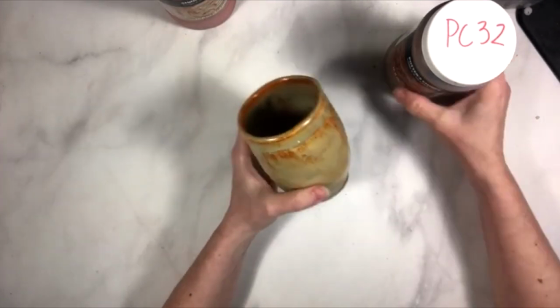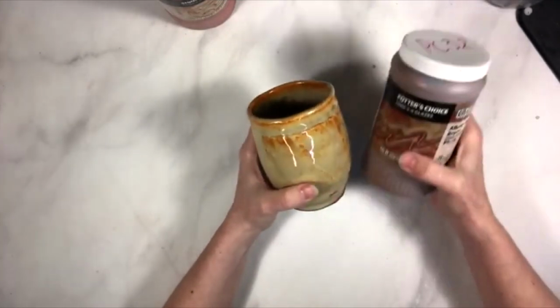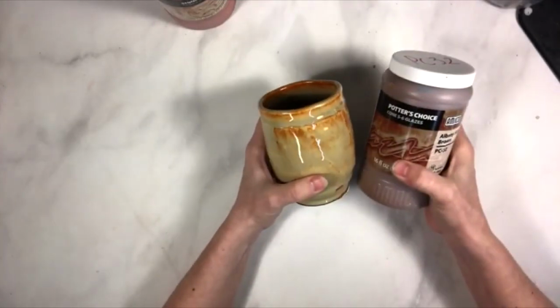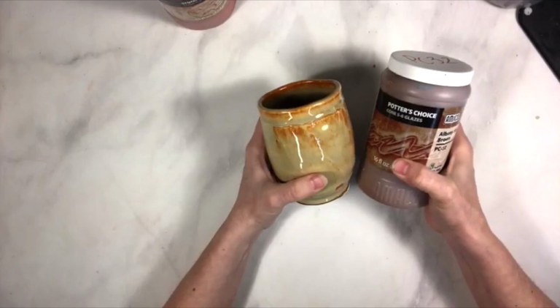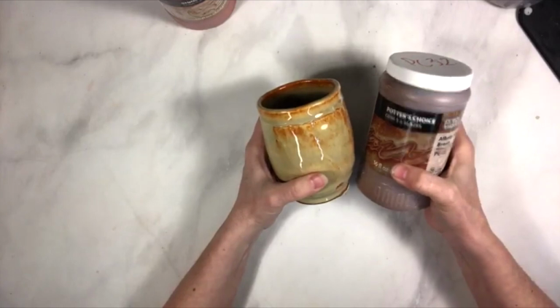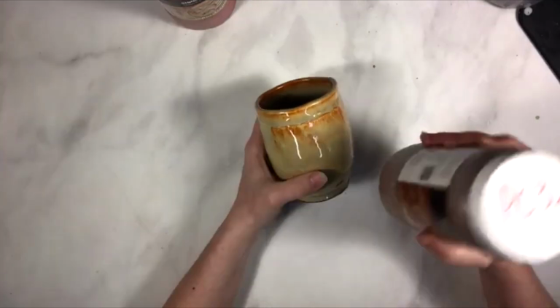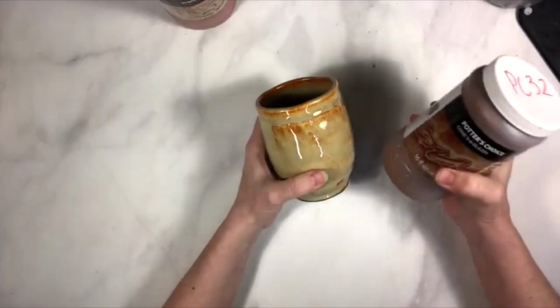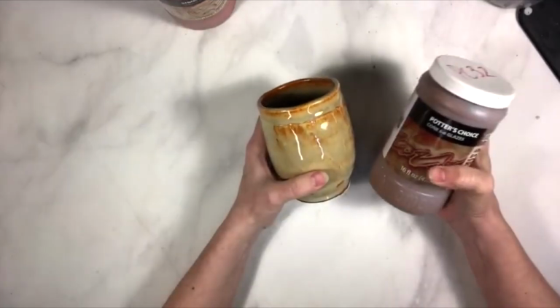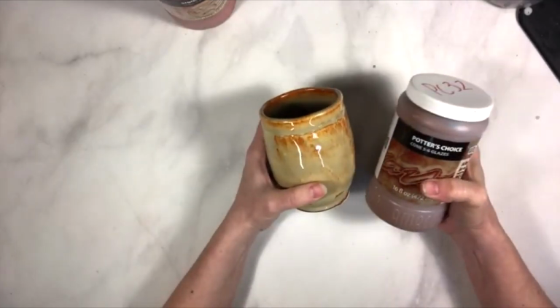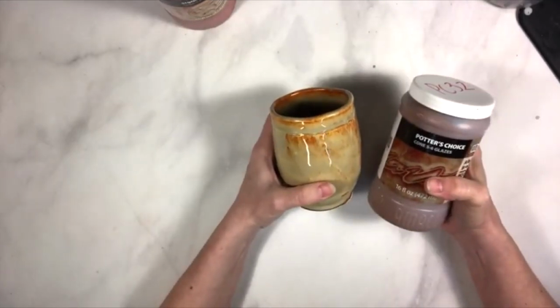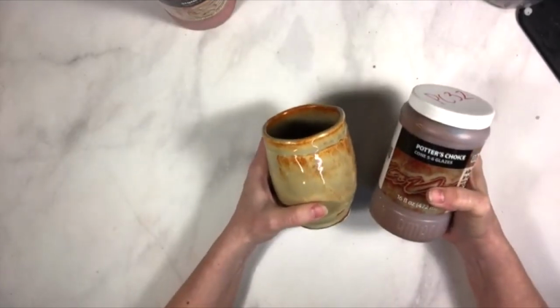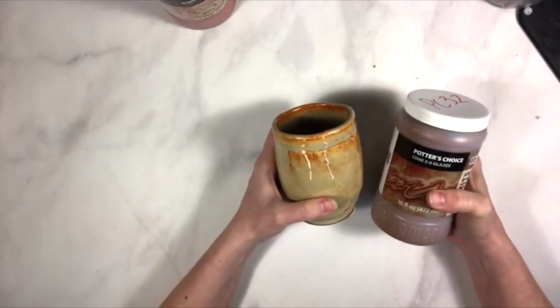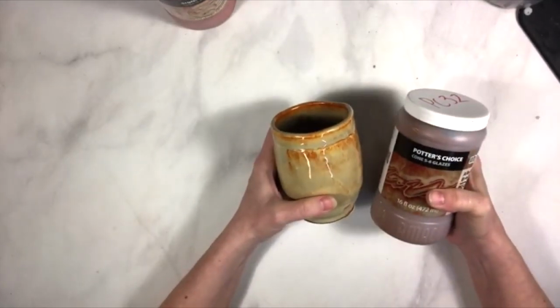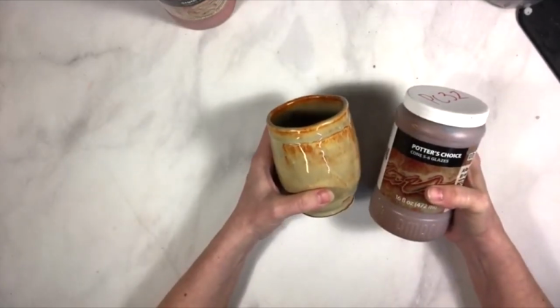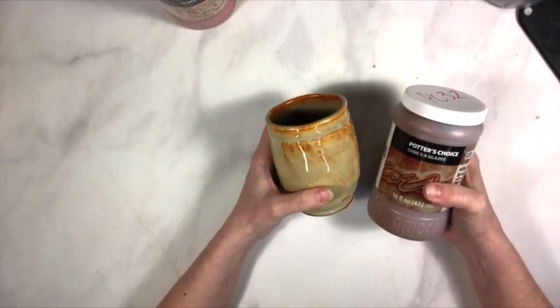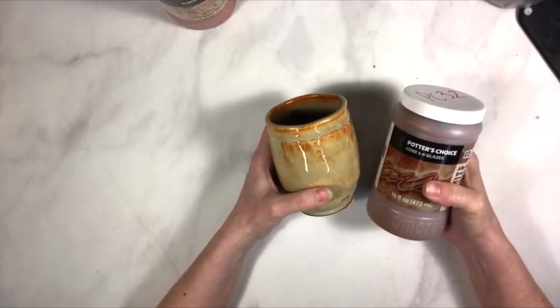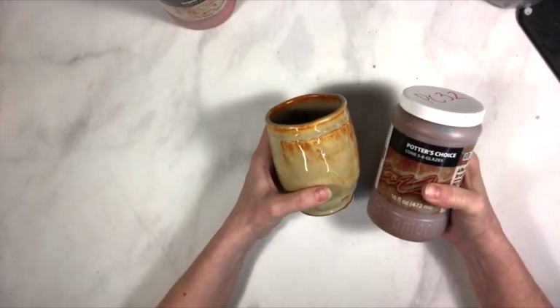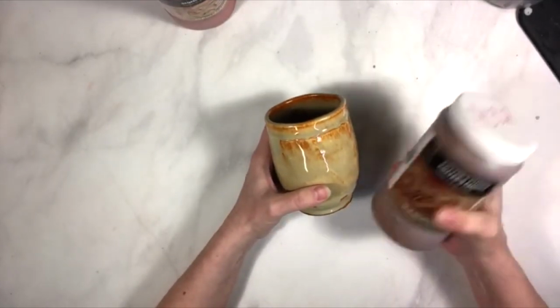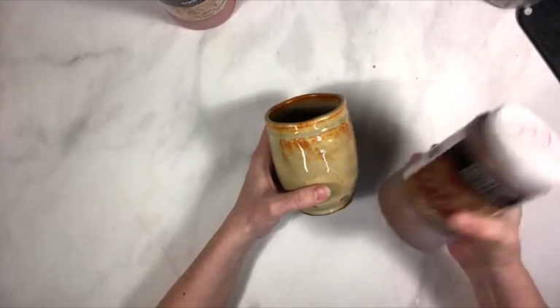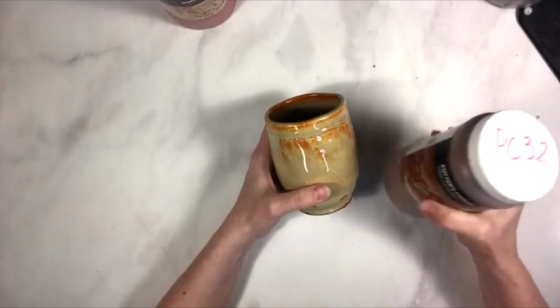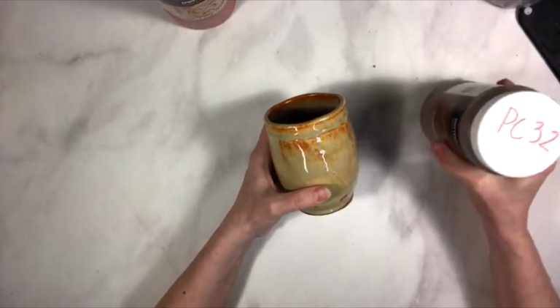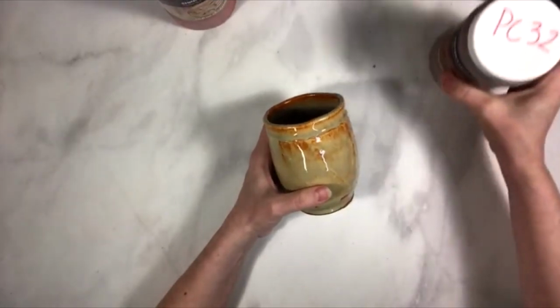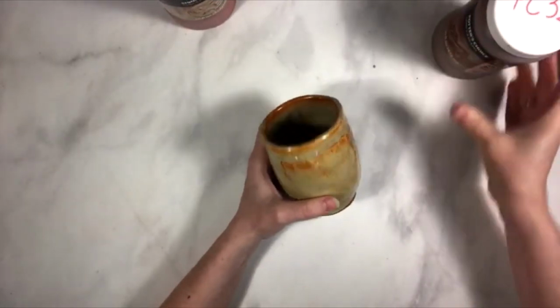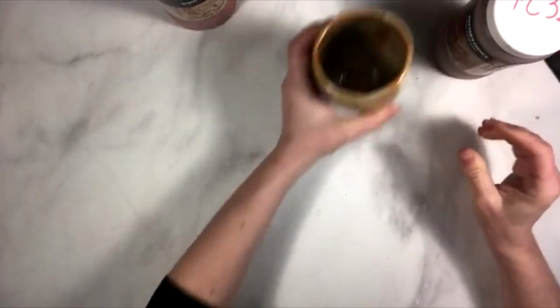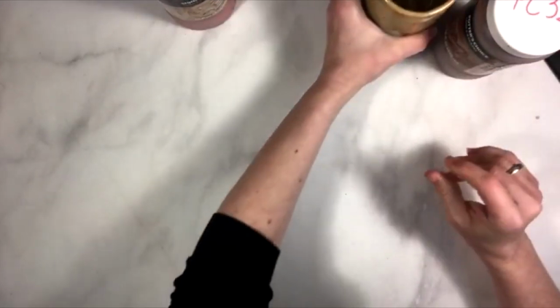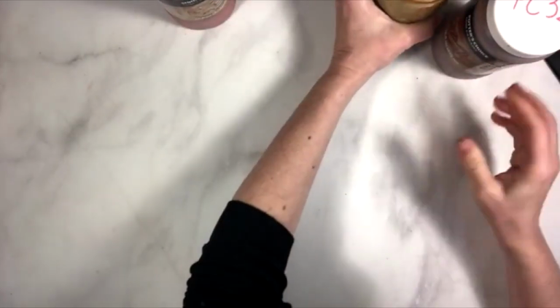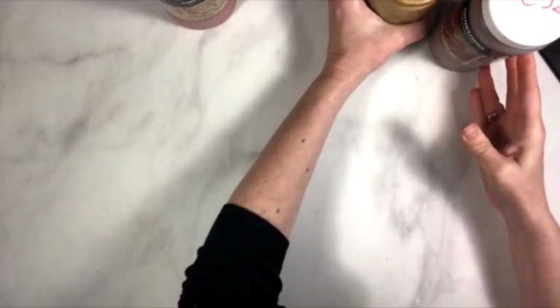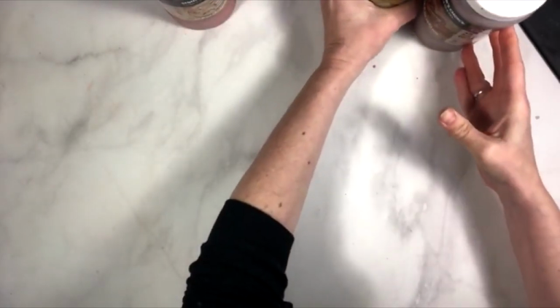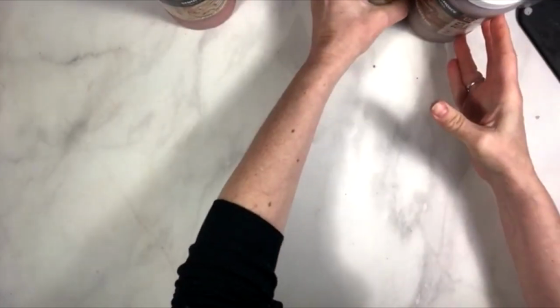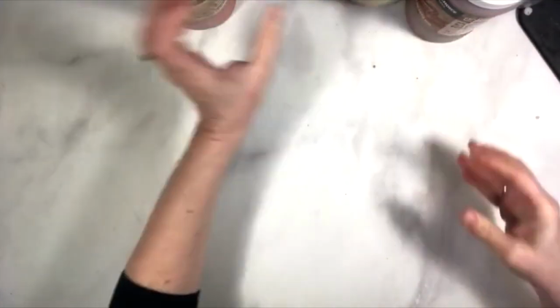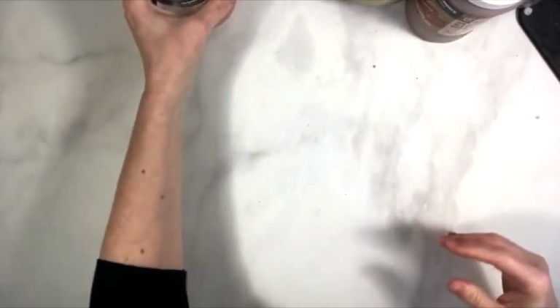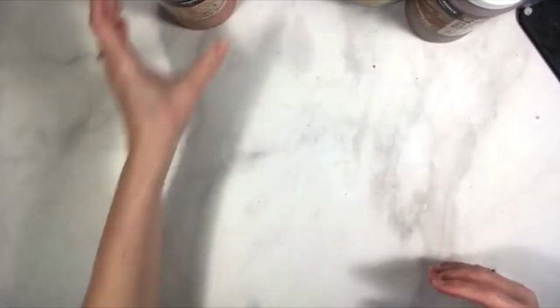Albany Slip Brown does tend to be a little thick in the jar, so sometimes you have to be conscious of that. I'm going to talk a little more about how to deal with that in a moment.